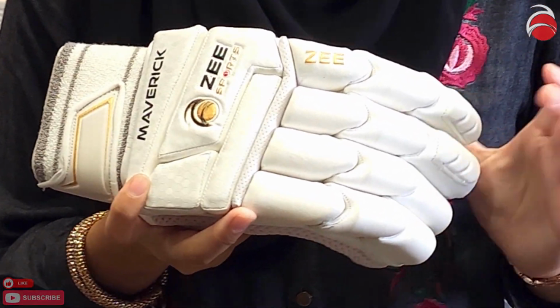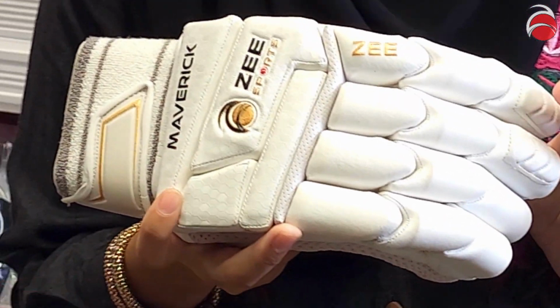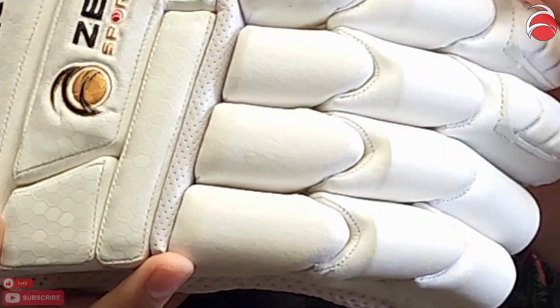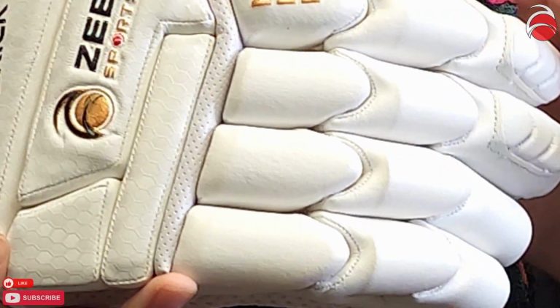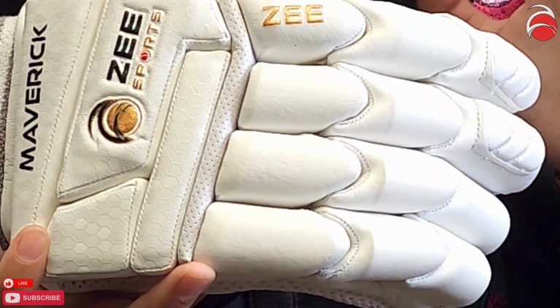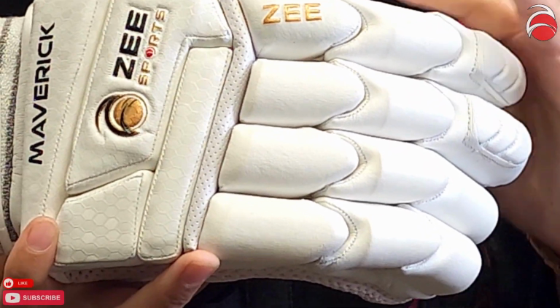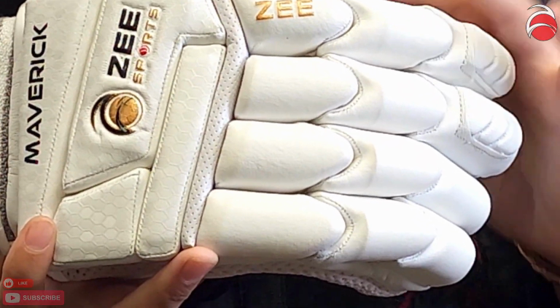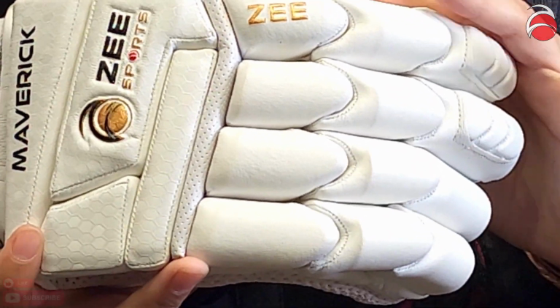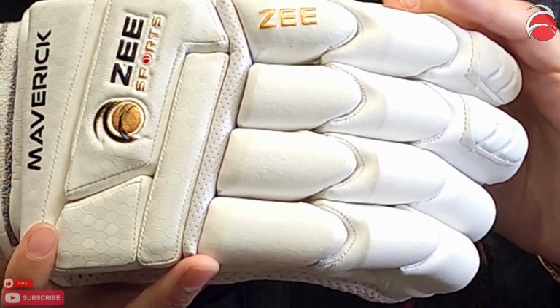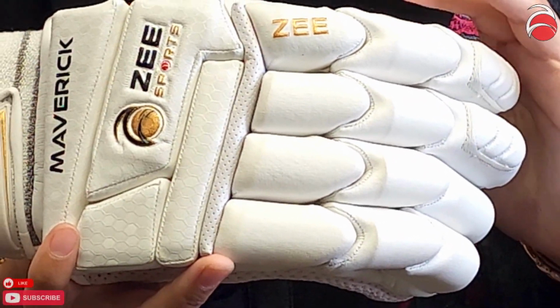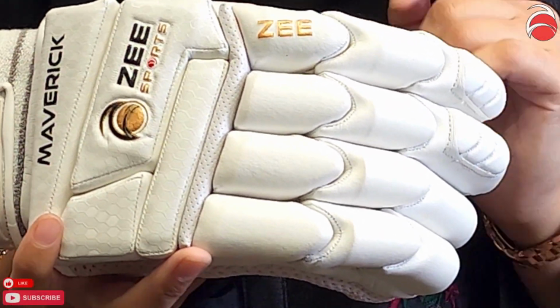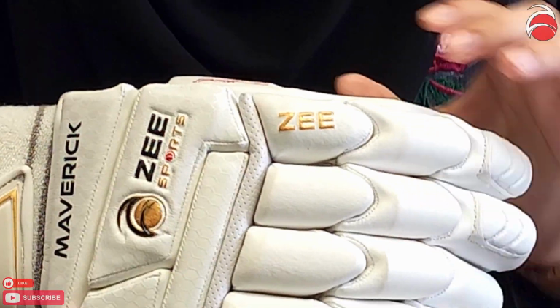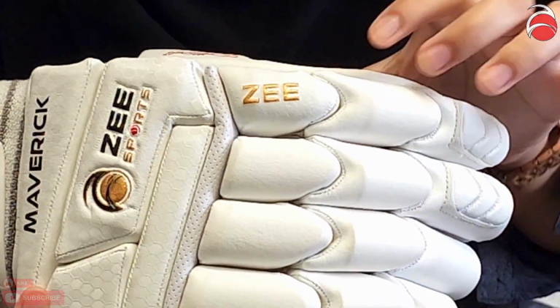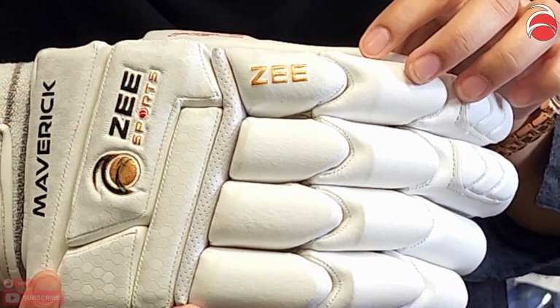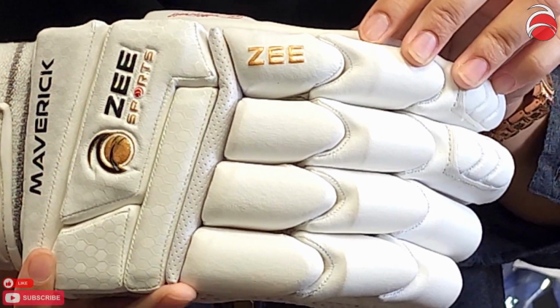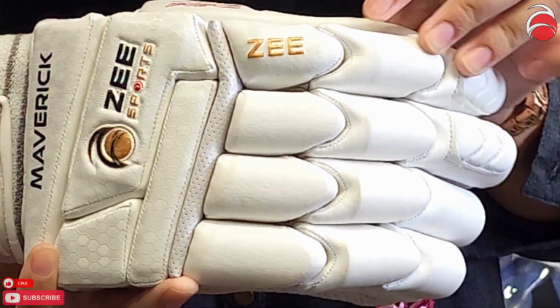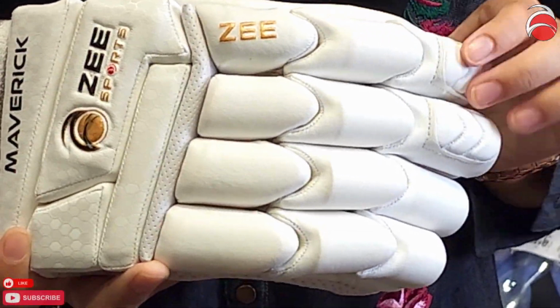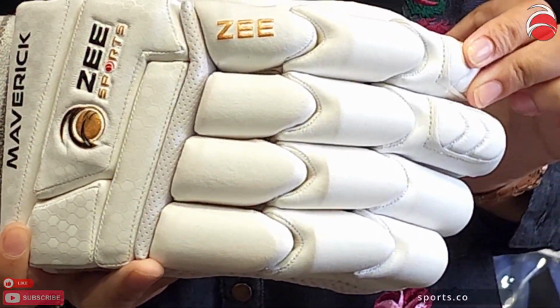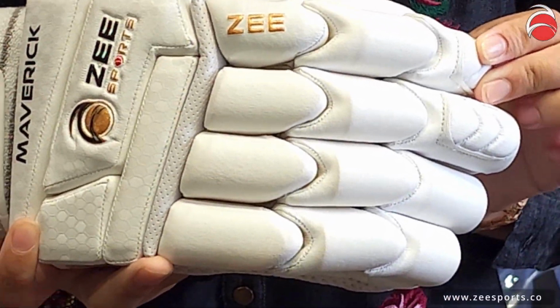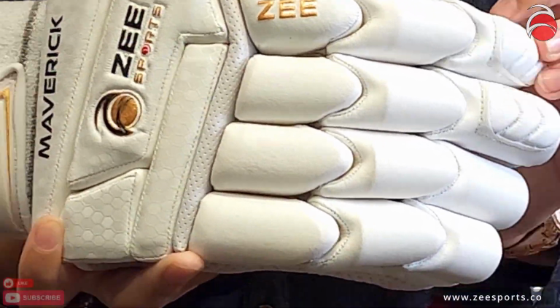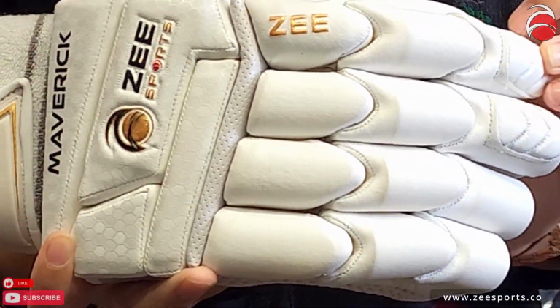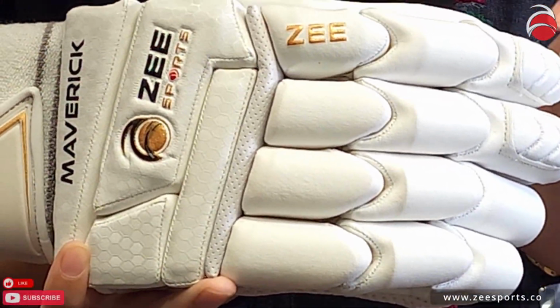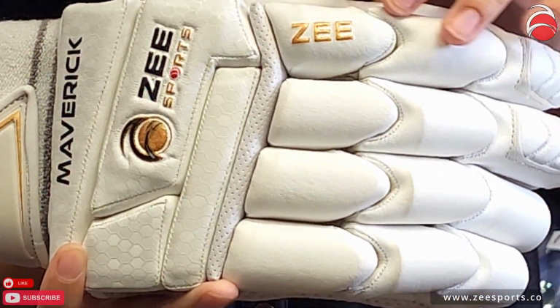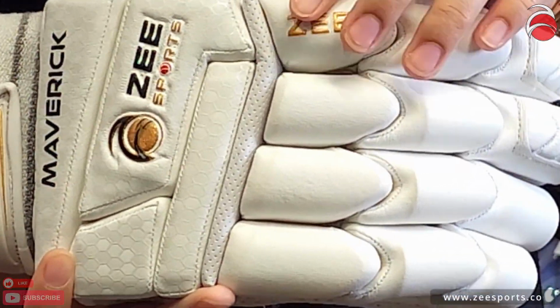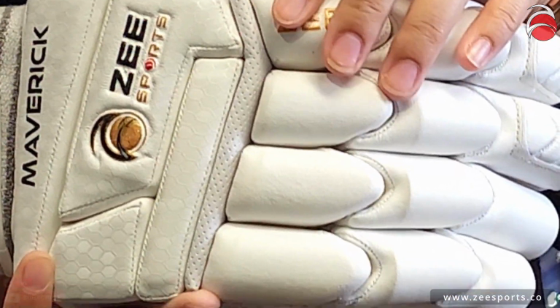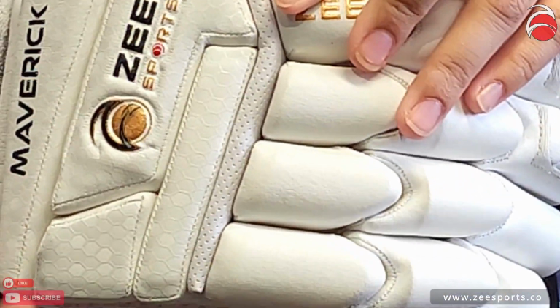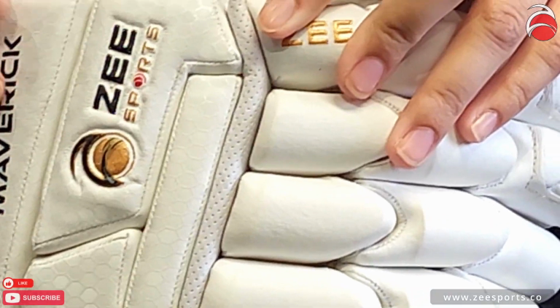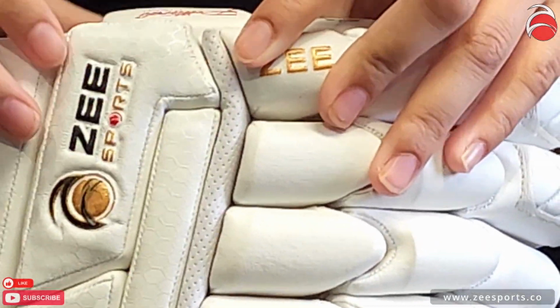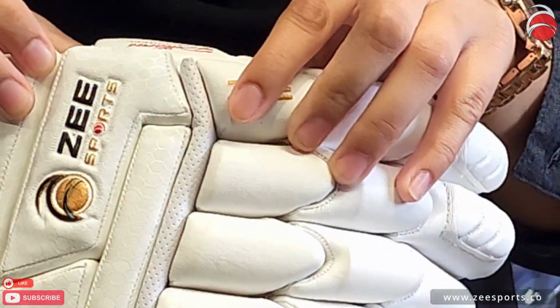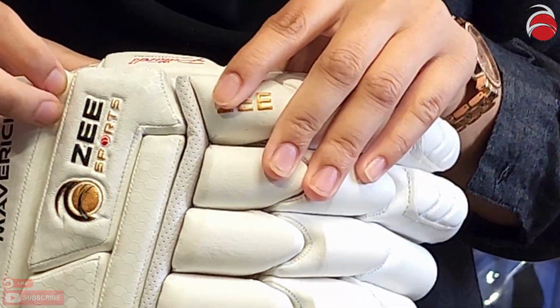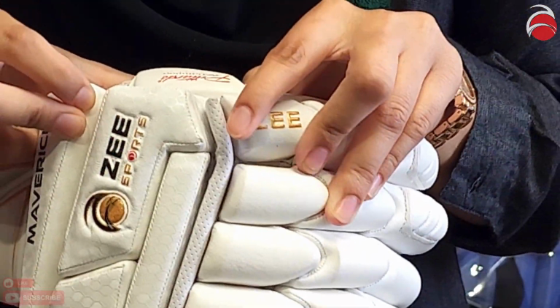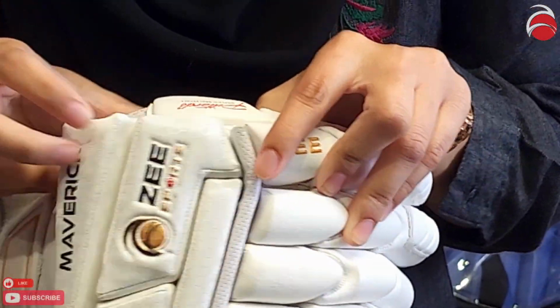You can also get left-hand and also in black as well if you want. As you can see, these have the cracks in between each finger so that way it's easier for batsmen to move their fingers.